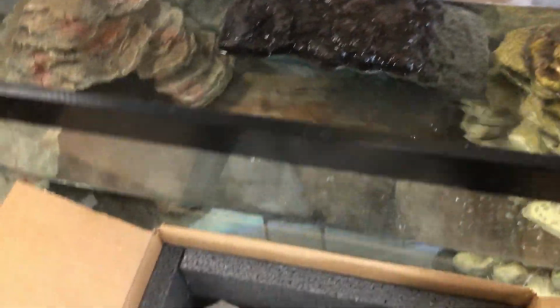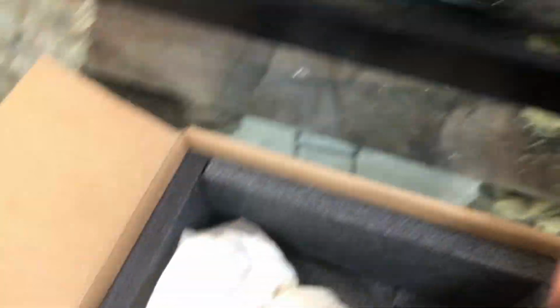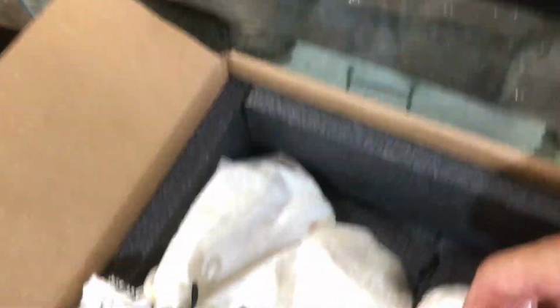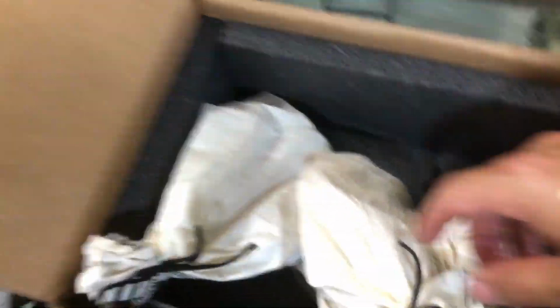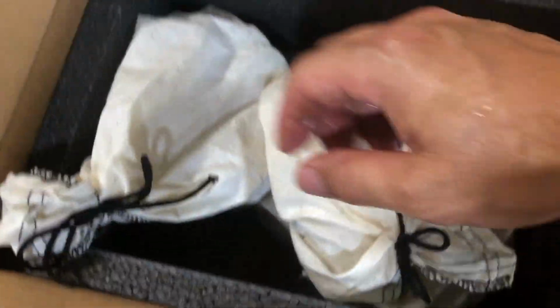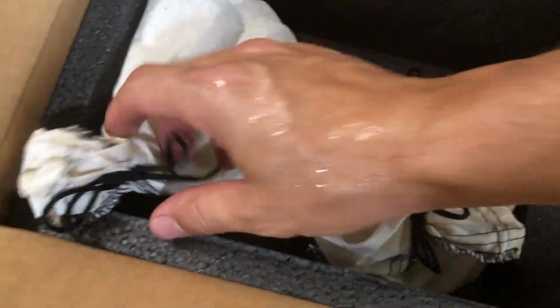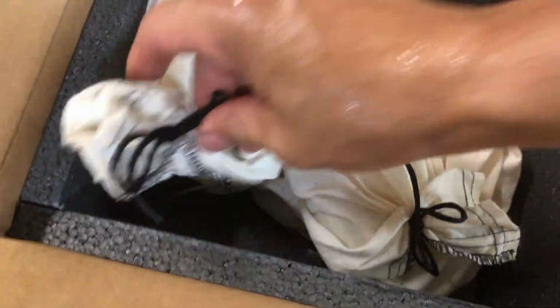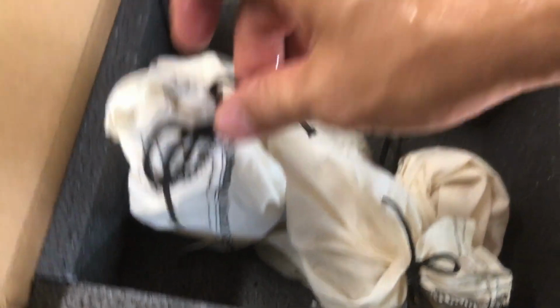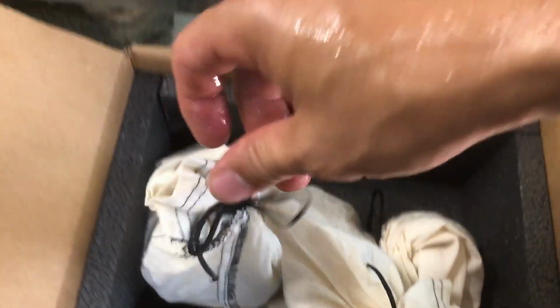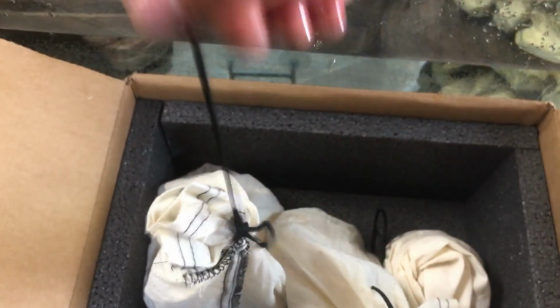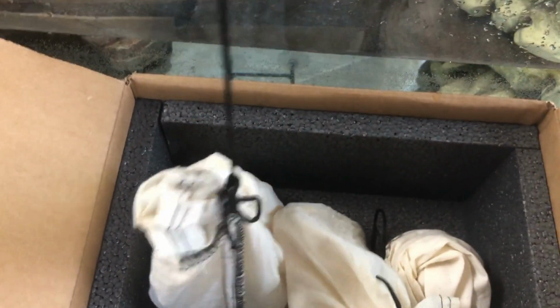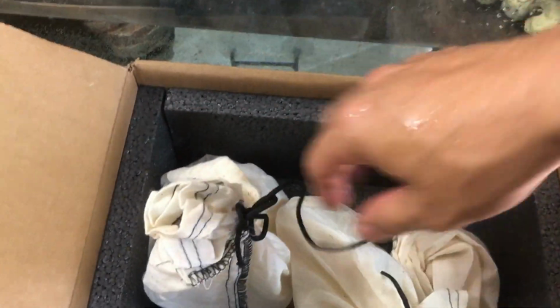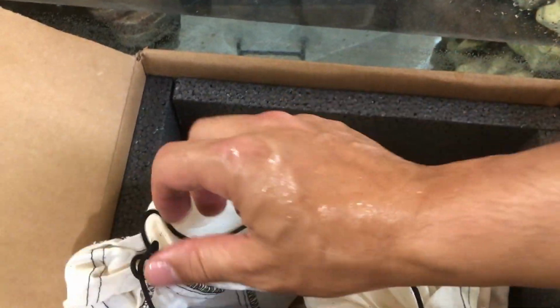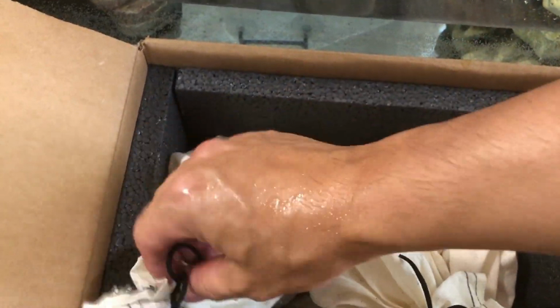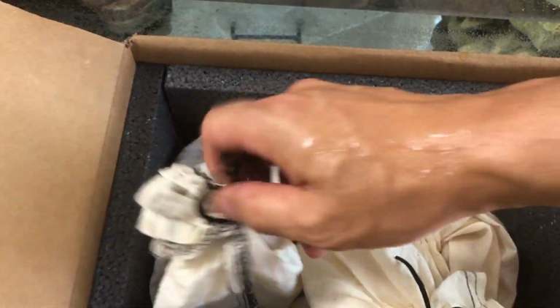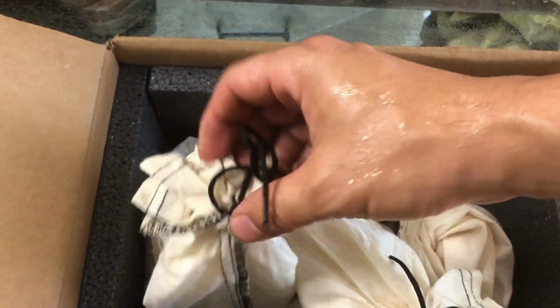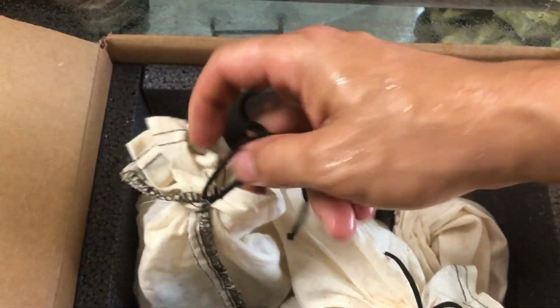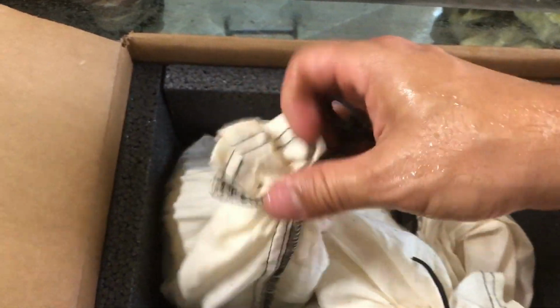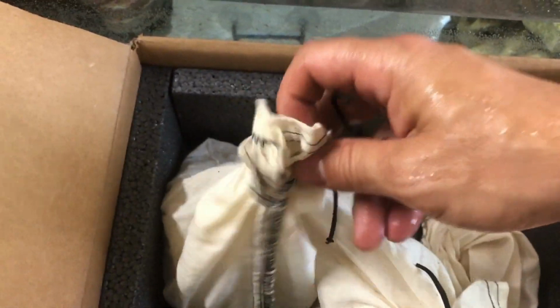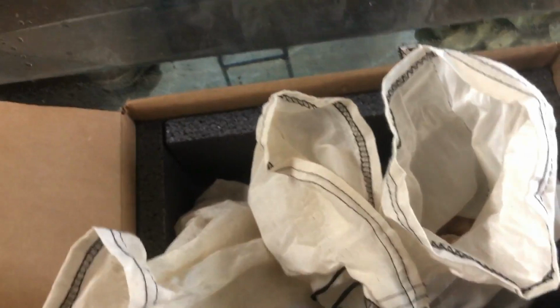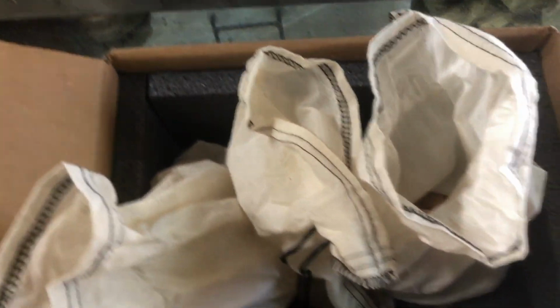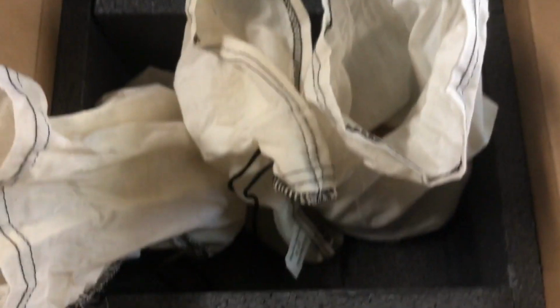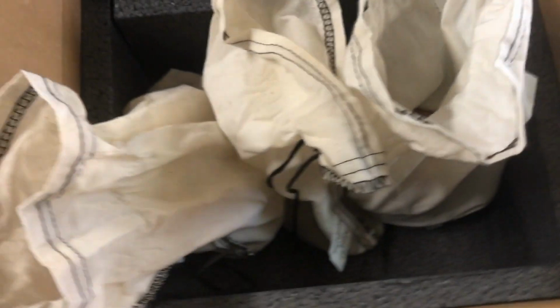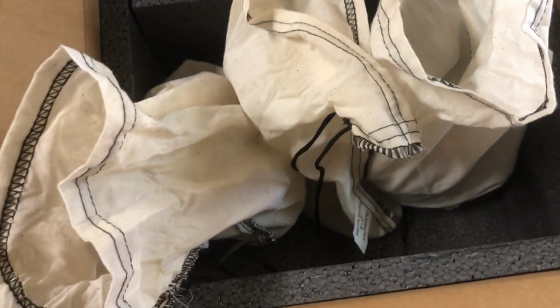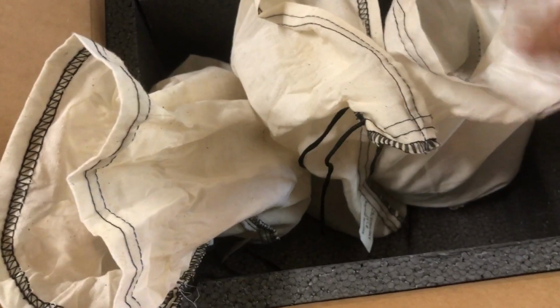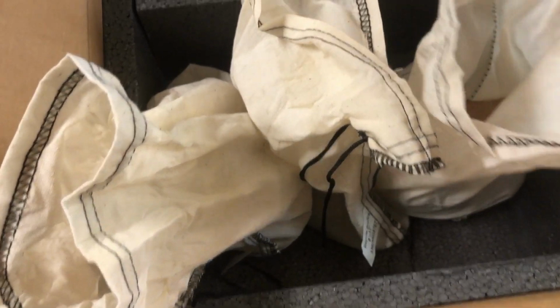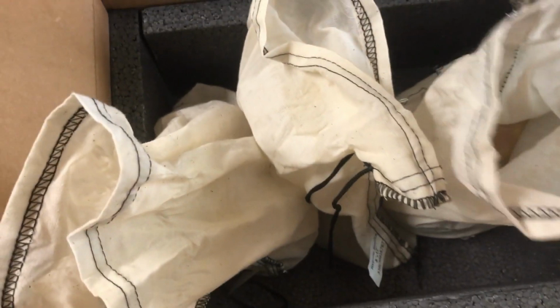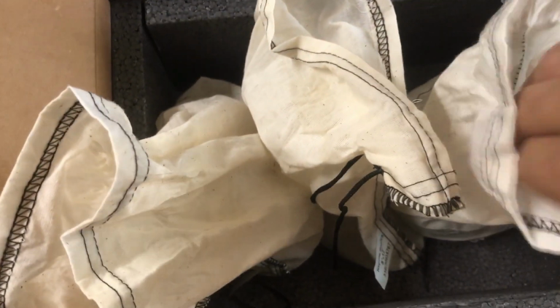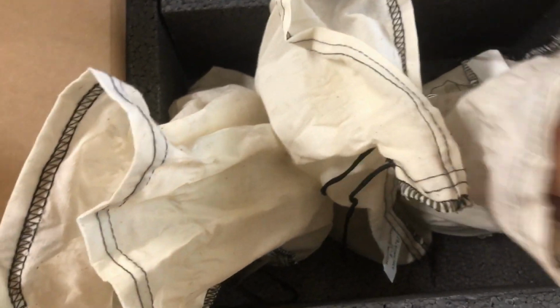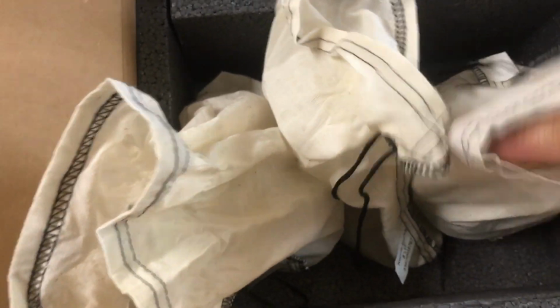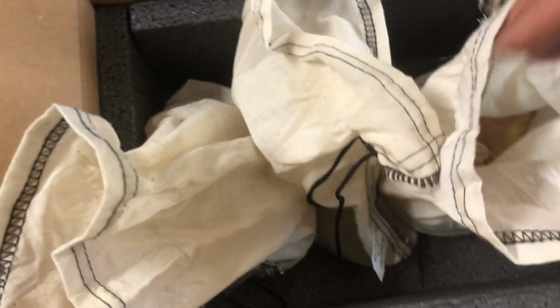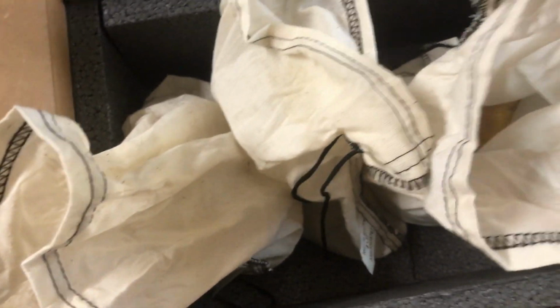Not to fret — we have conditioned the tank with some Reptisafe. Now let's go ahead and open these little packages here. I have them all open.